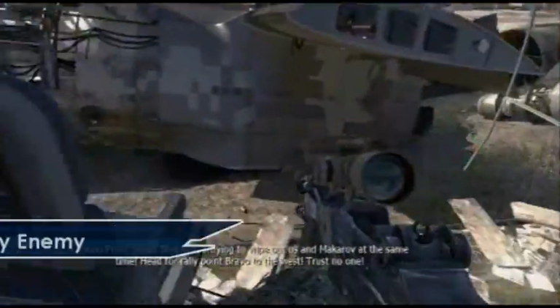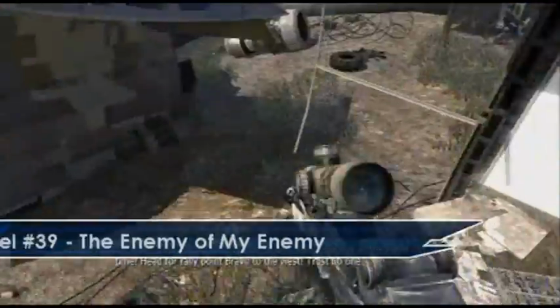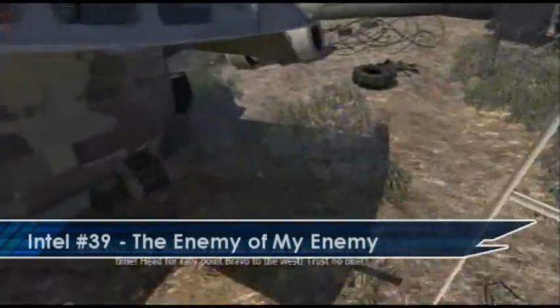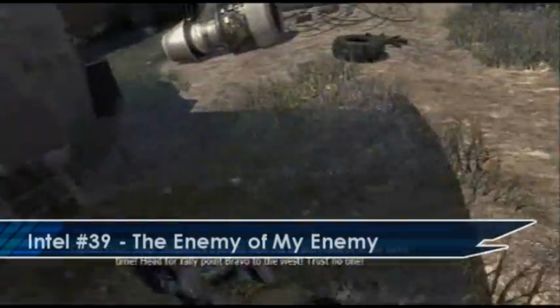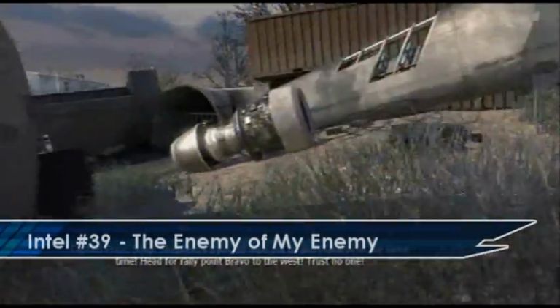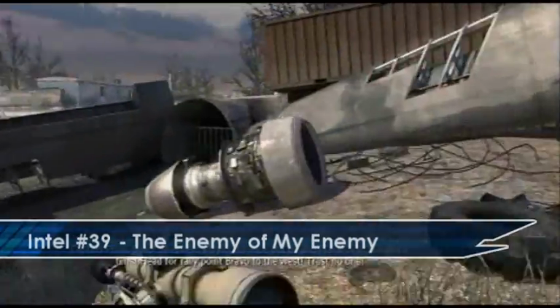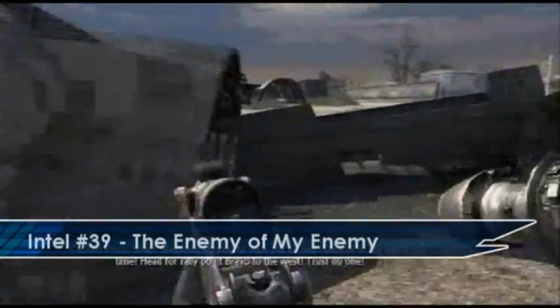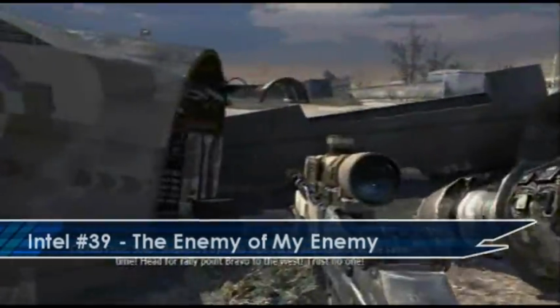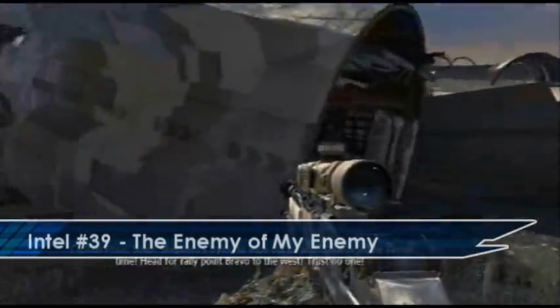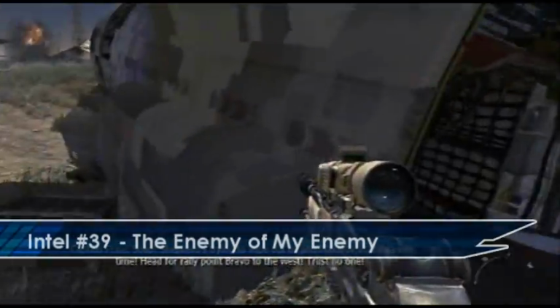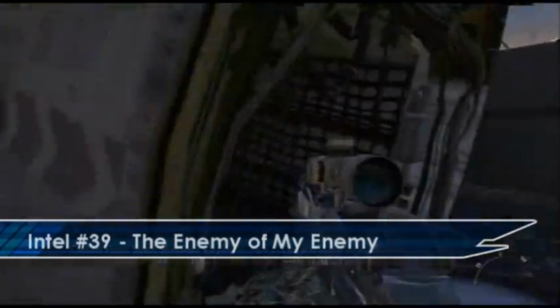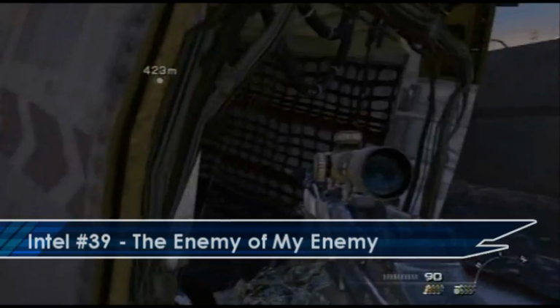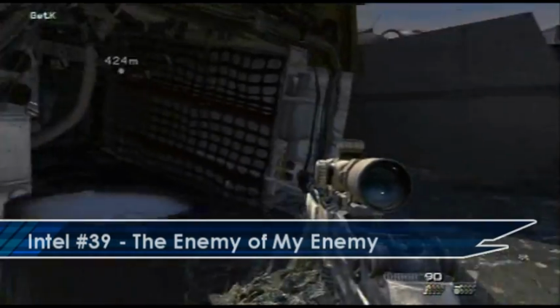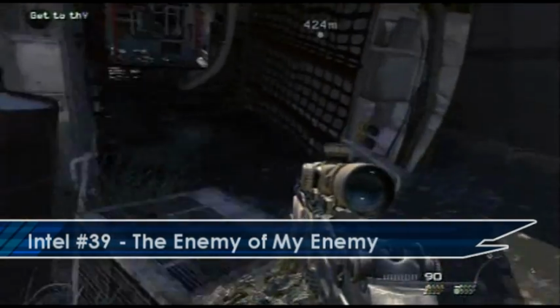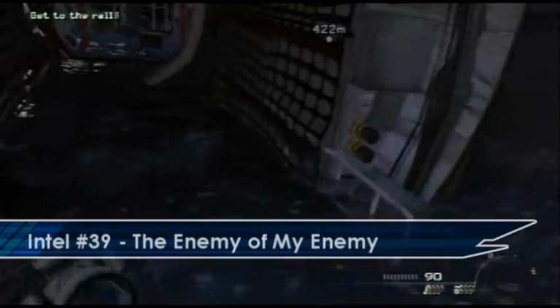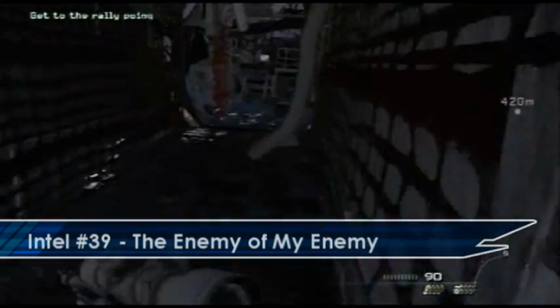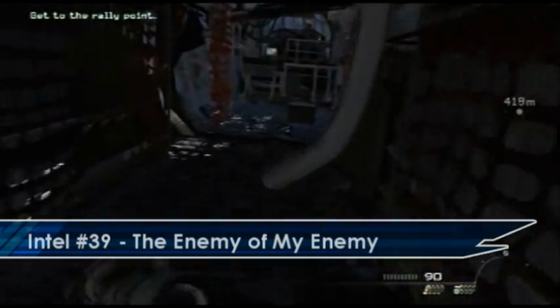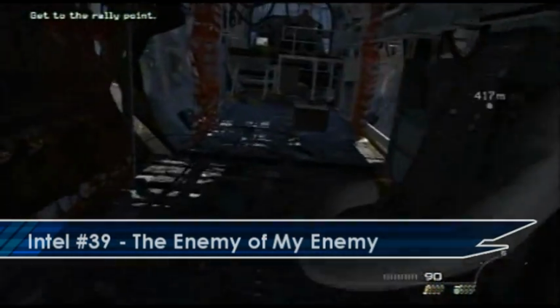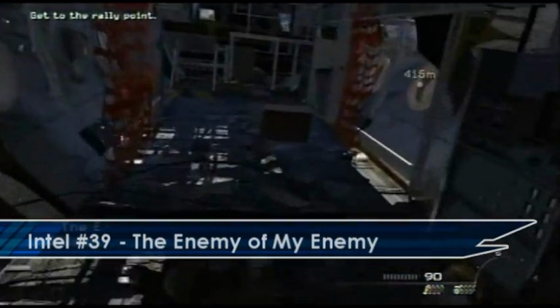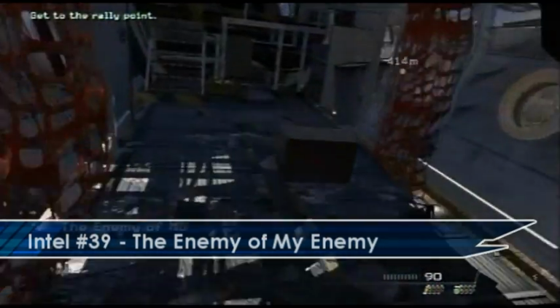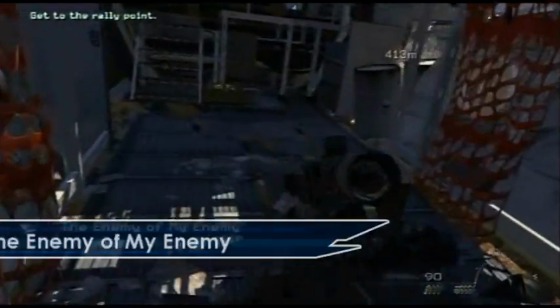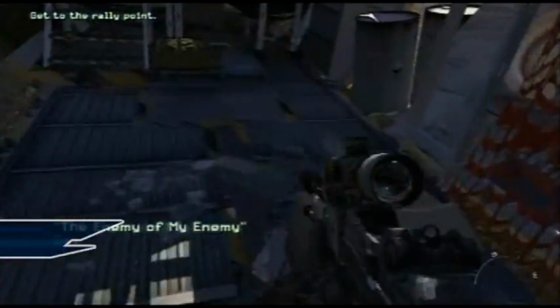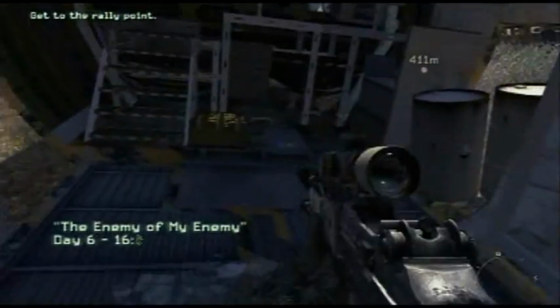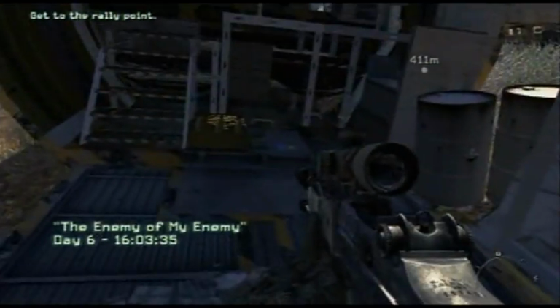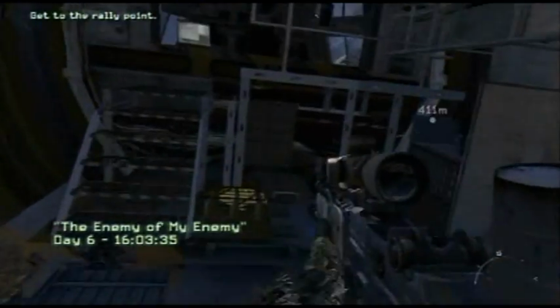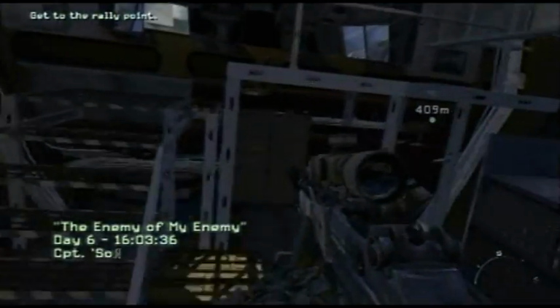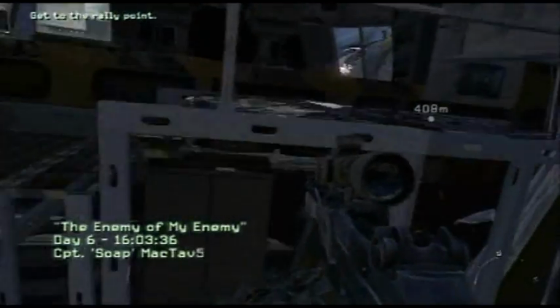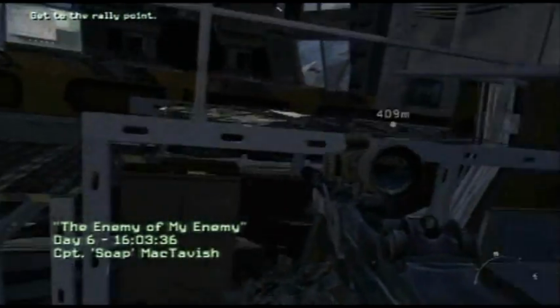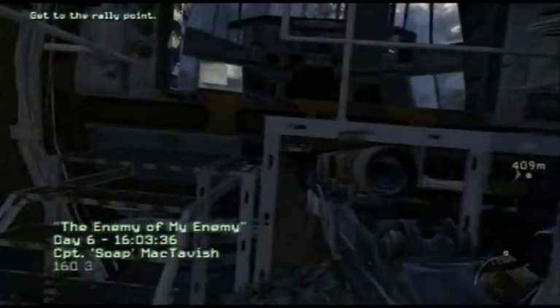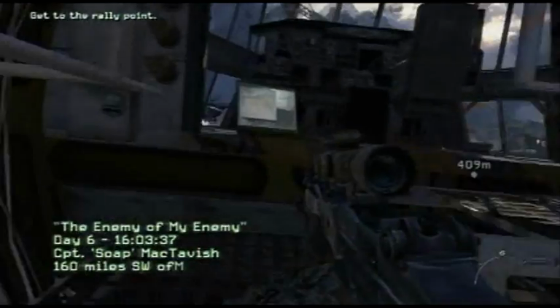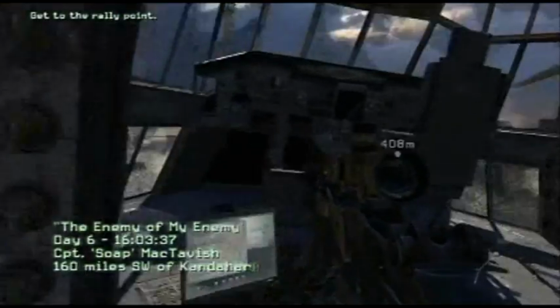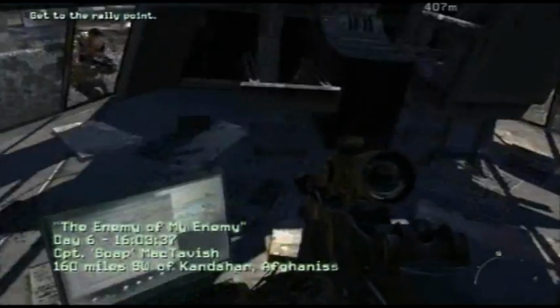Right at the beginning of the next mission which is The Enemy of My Enemy, you will find your Intel if you drop out of the plane to the right and then go up the nearest plane, and you'll find it in the cockpit.